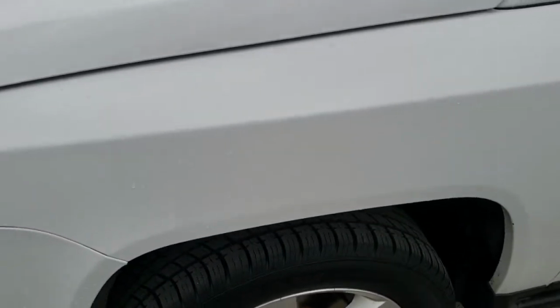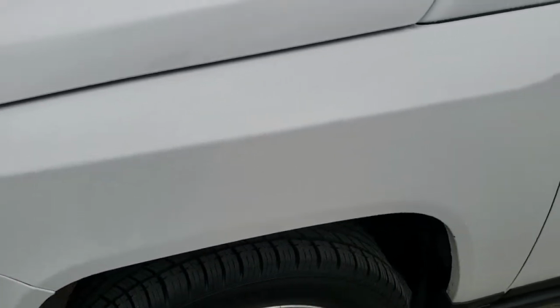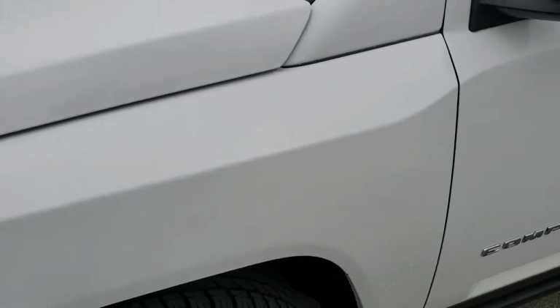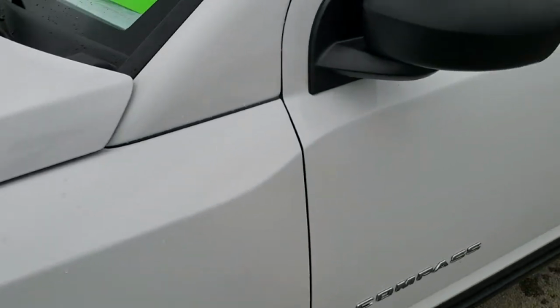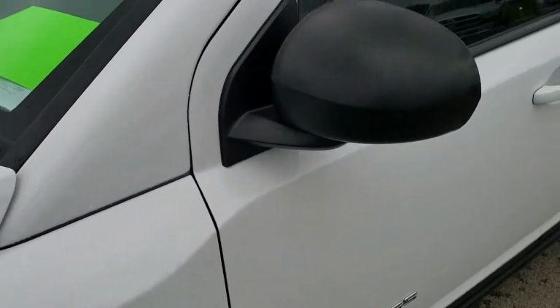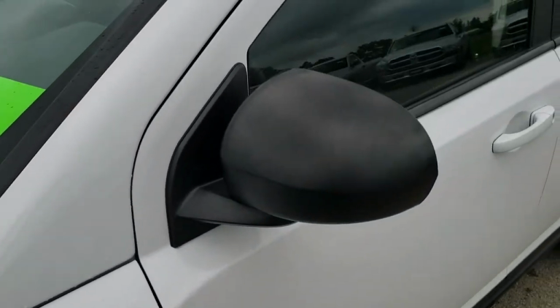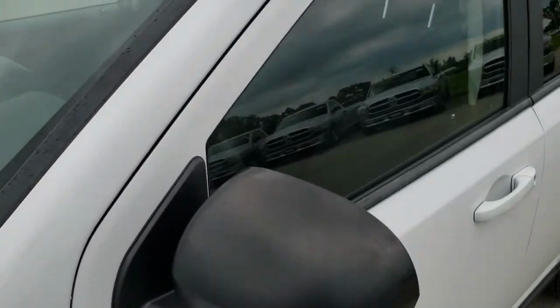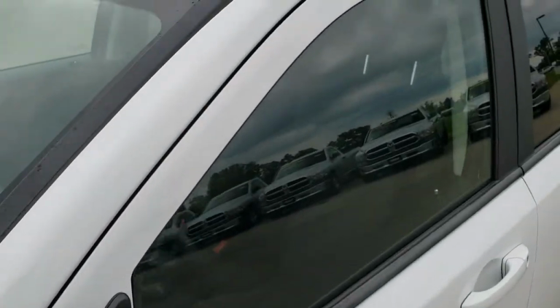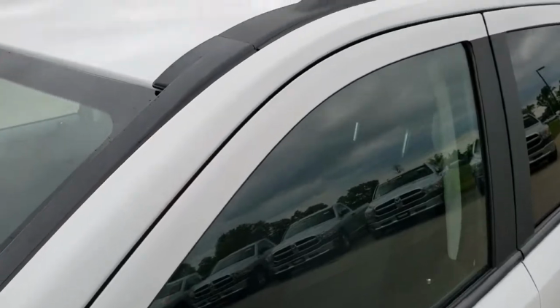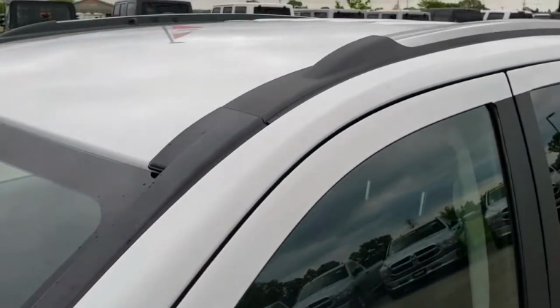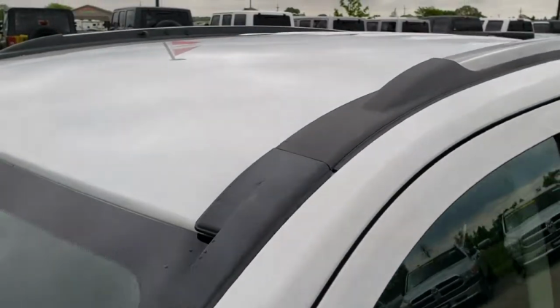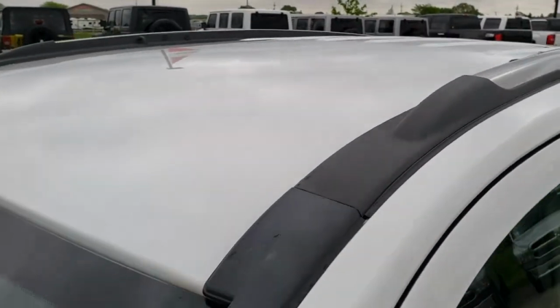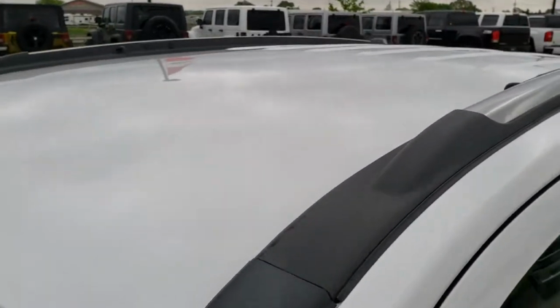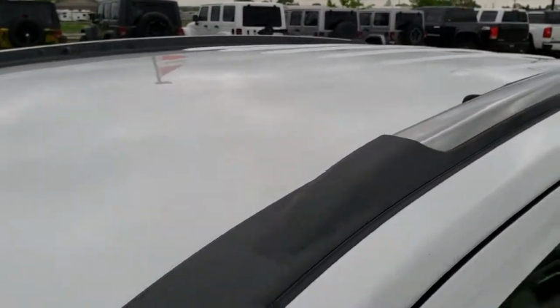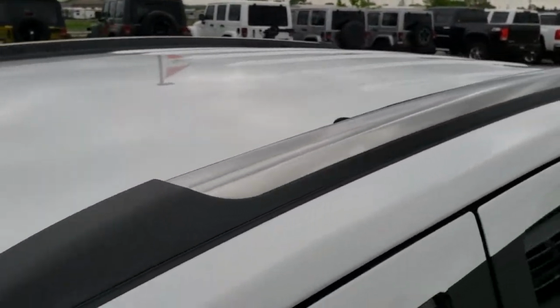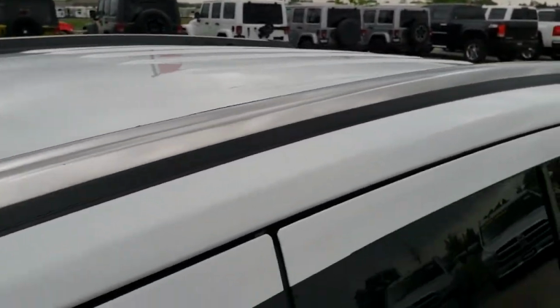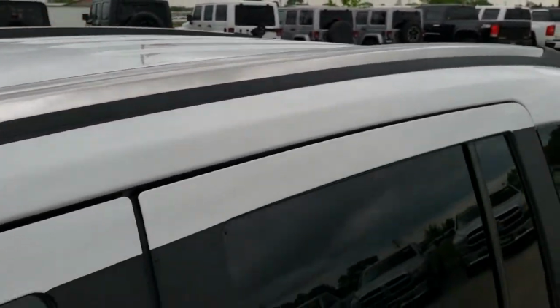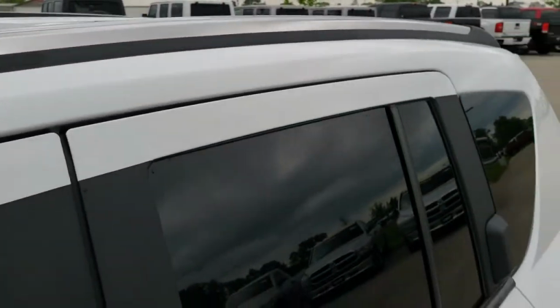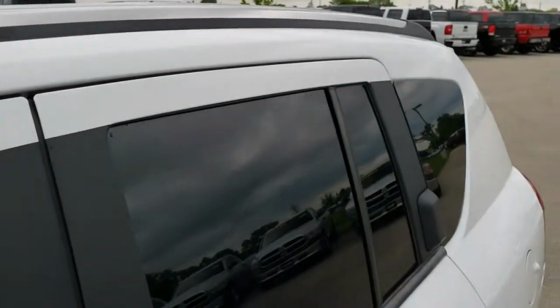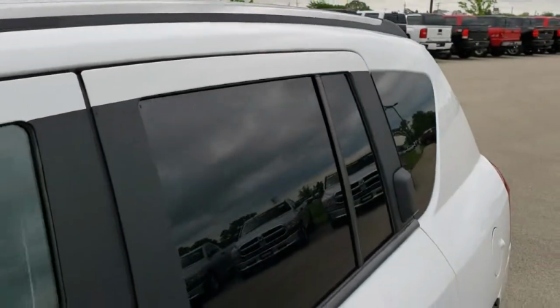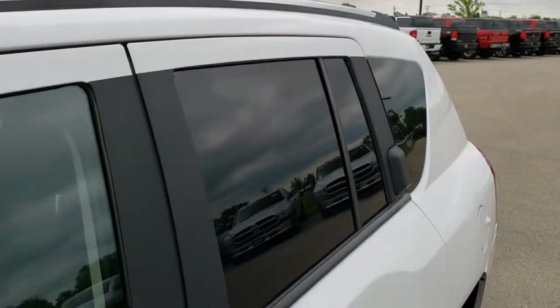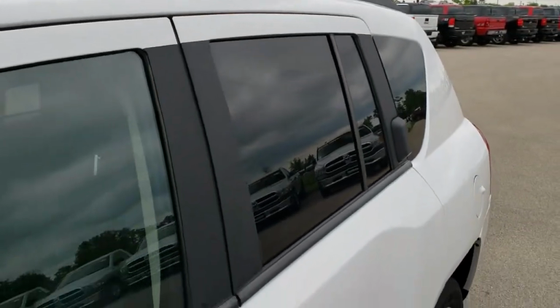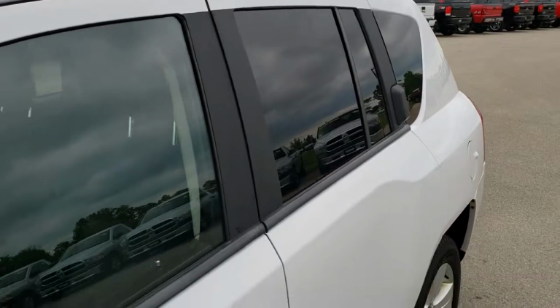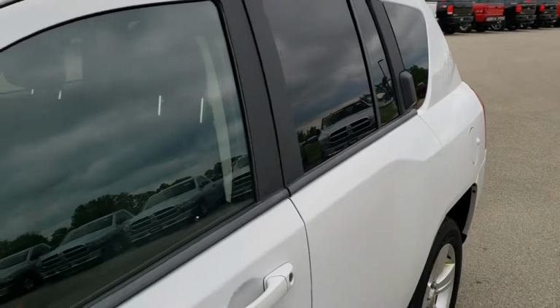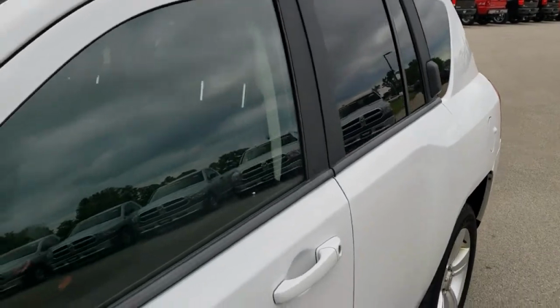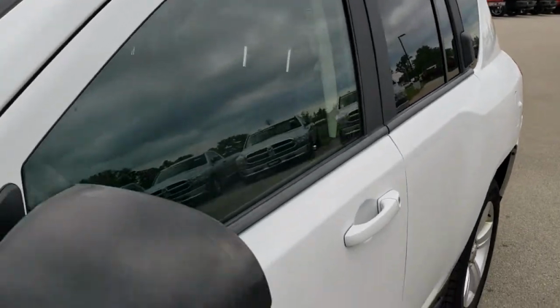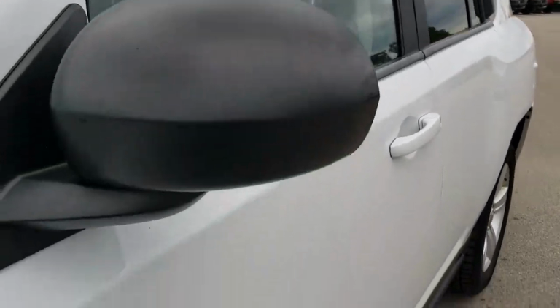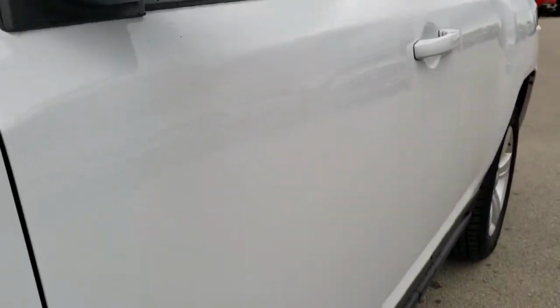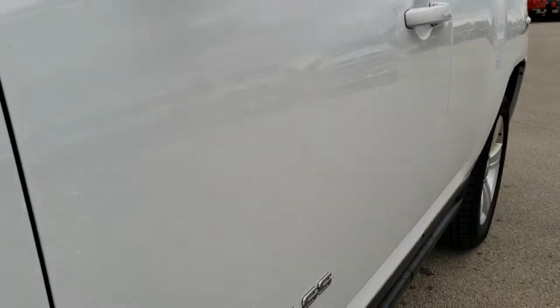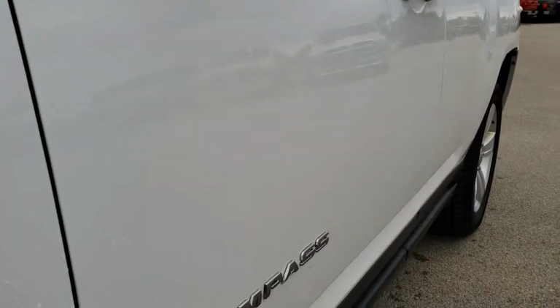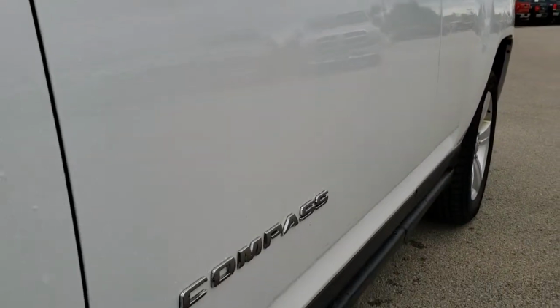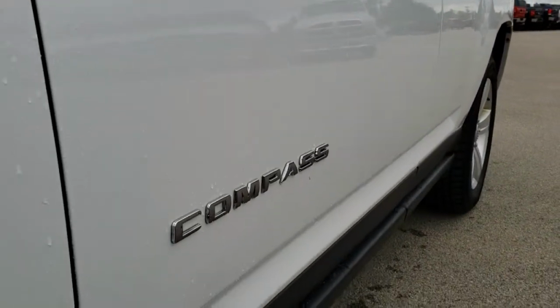We shoot all of our videos in 1080p, so if you have HD capabilities on your computer, tablet, or smartphone device, turn them on right now because it is like you're right here looking at the Jeep with me.